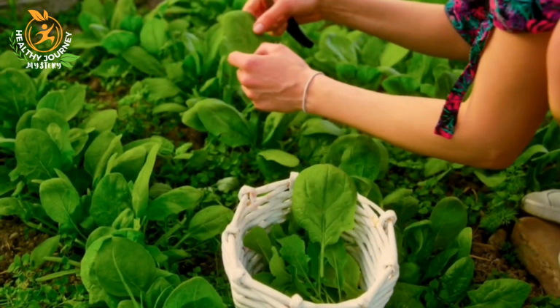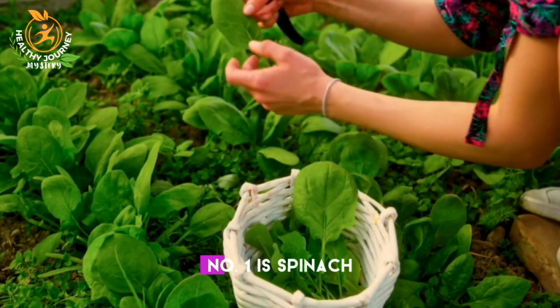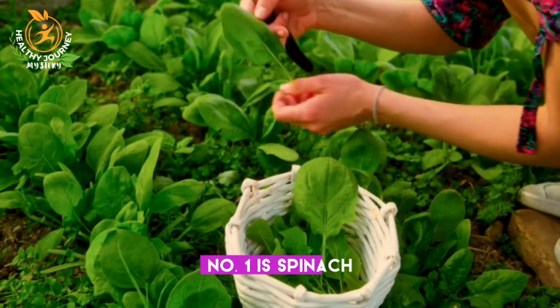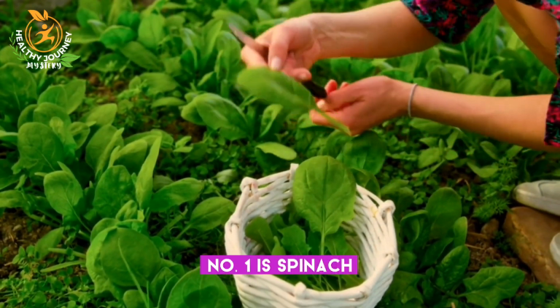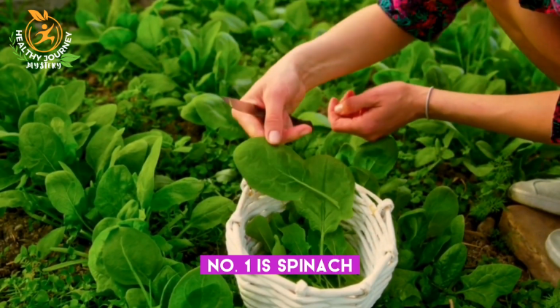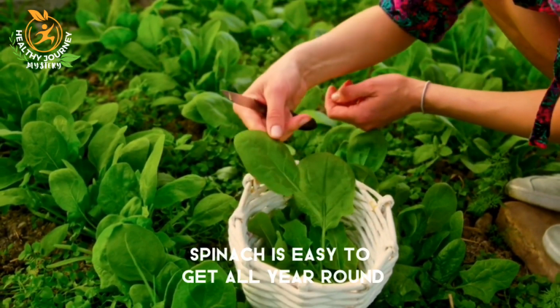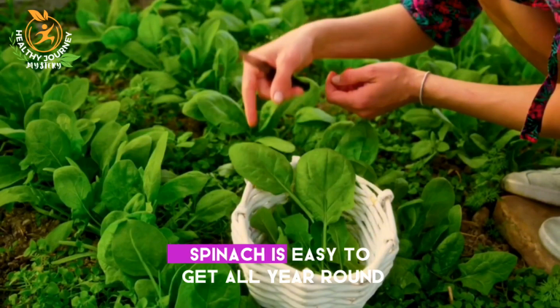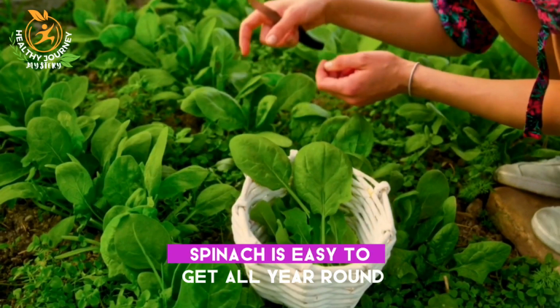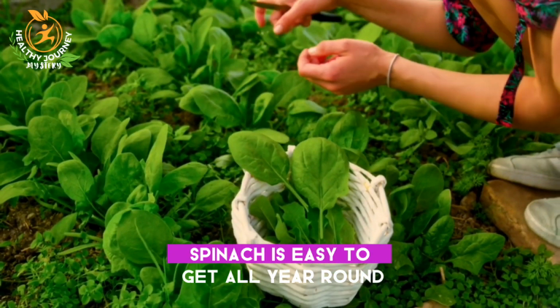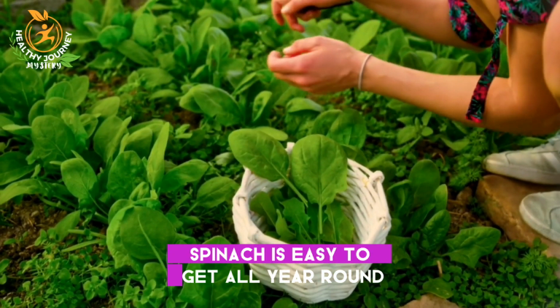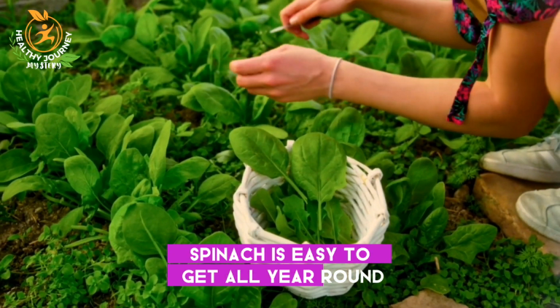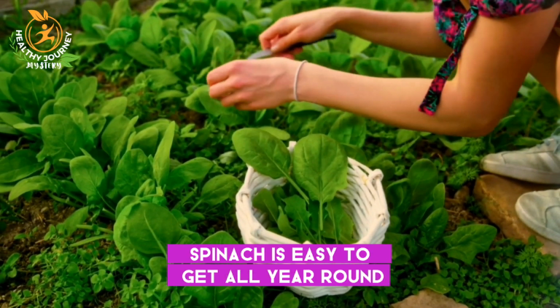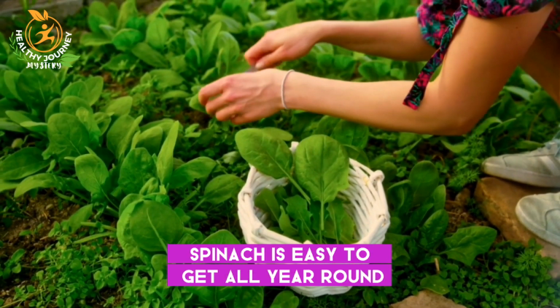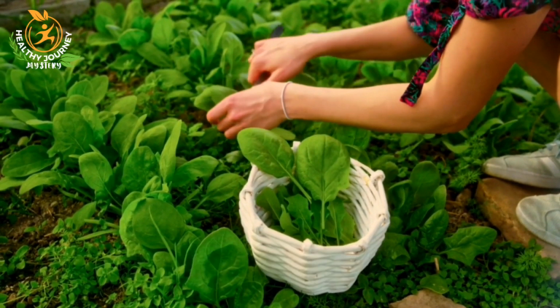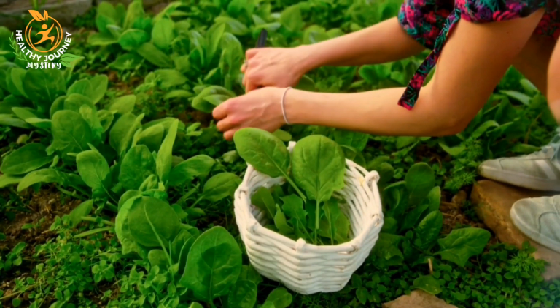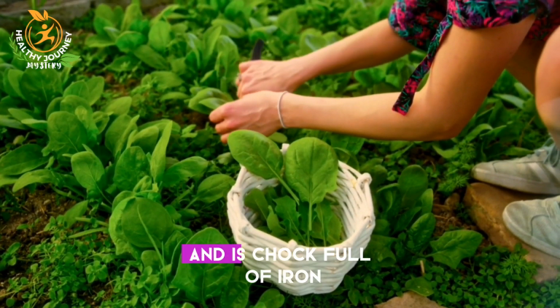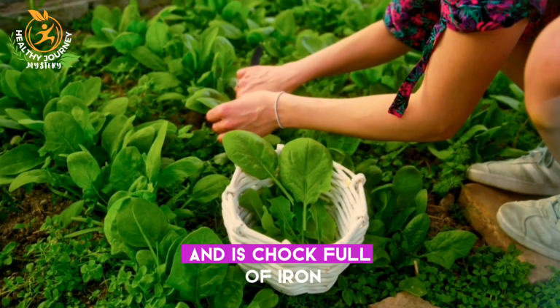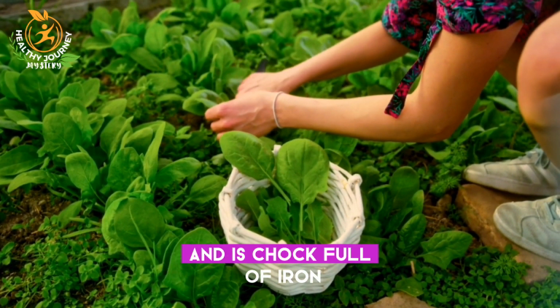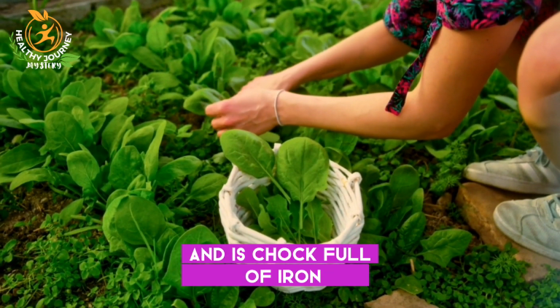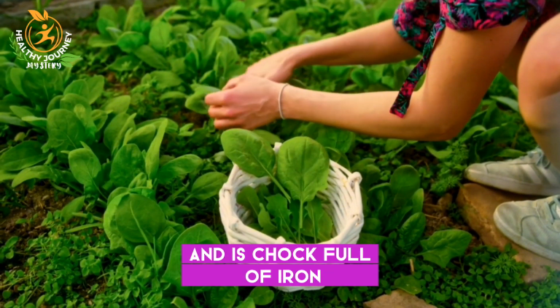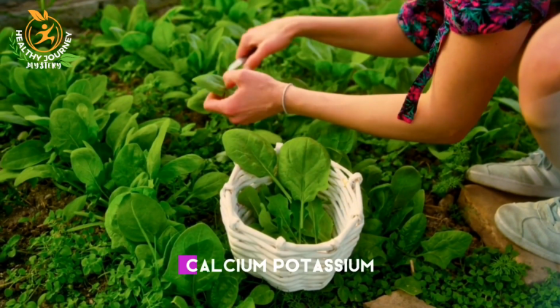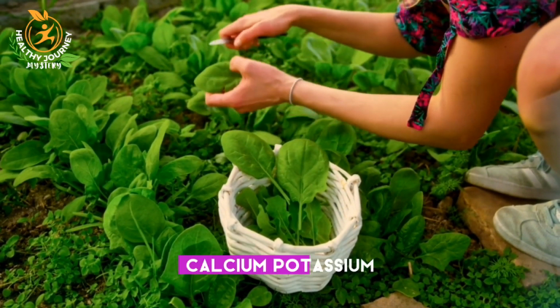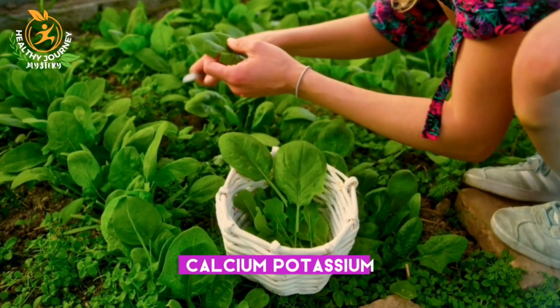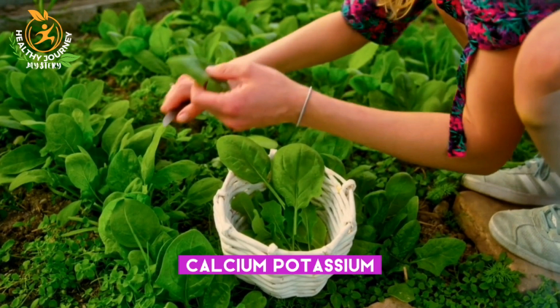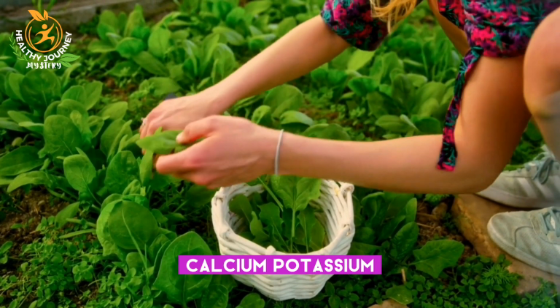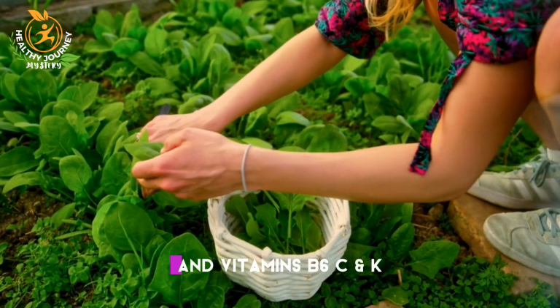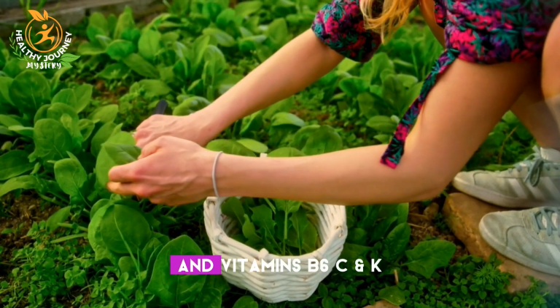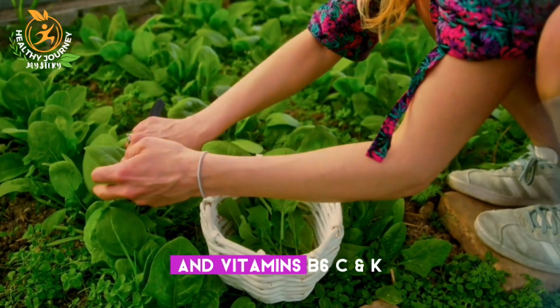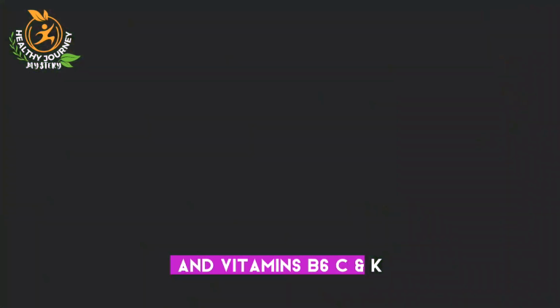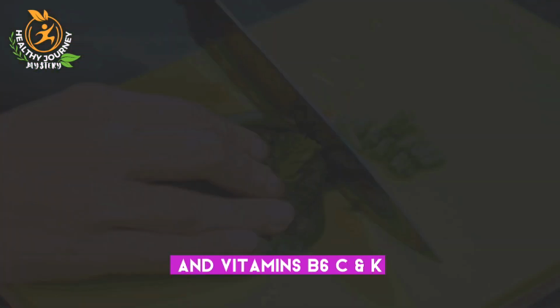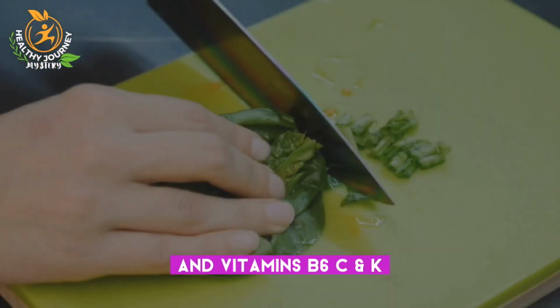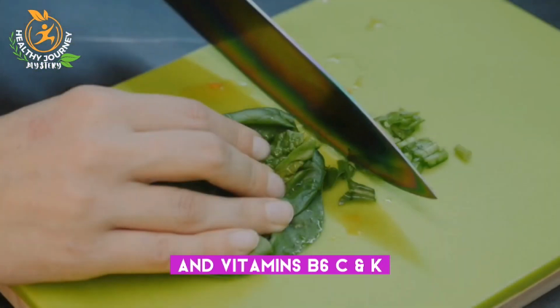Number one is spinach. Spinach is easy to get all year round, and is chock full of iron, calcium, potassium, and vitamins B6, C, and K.